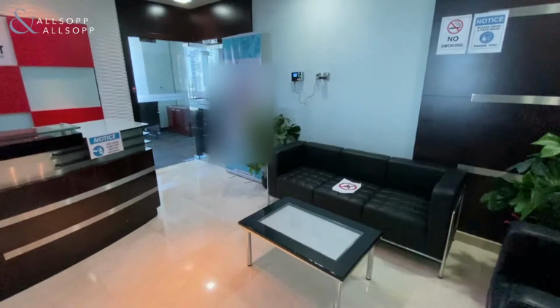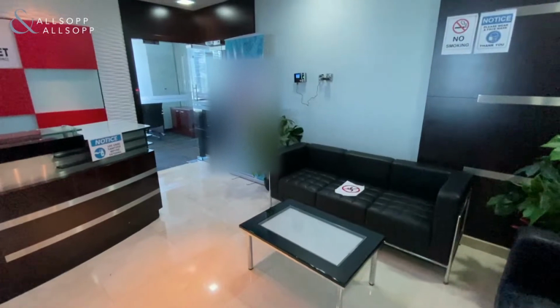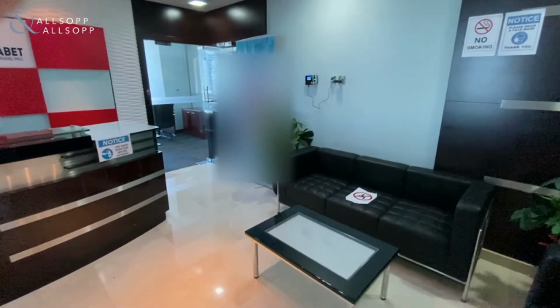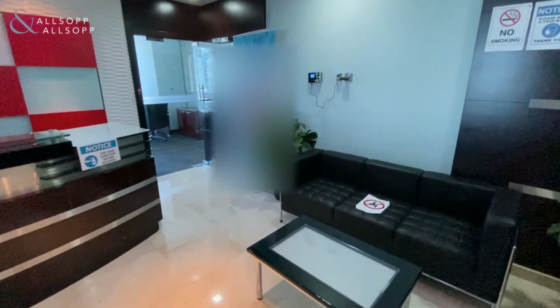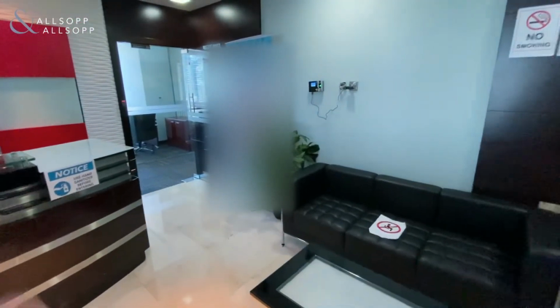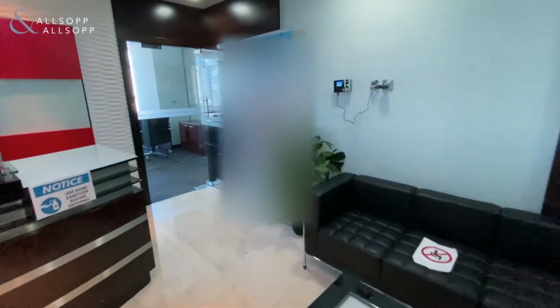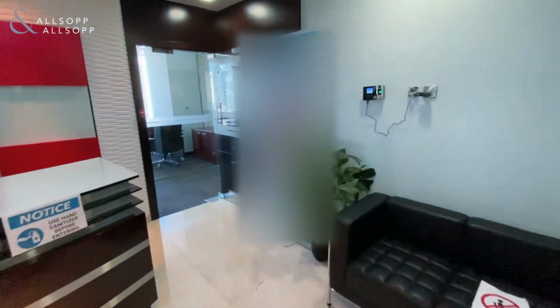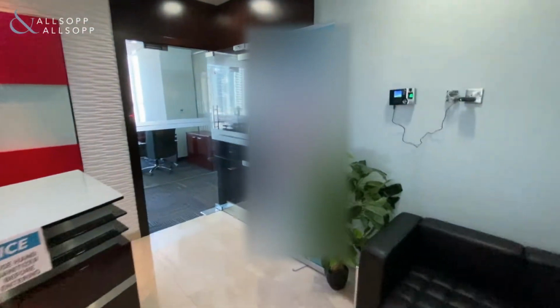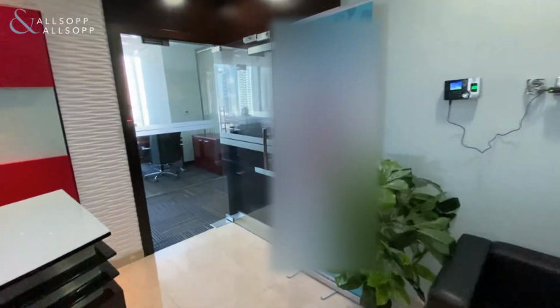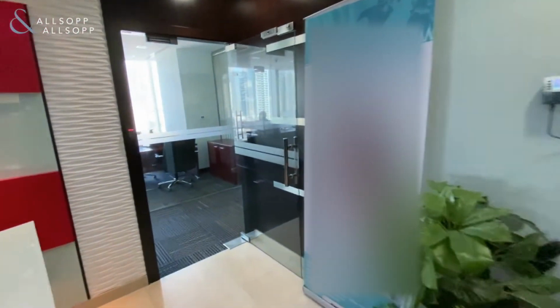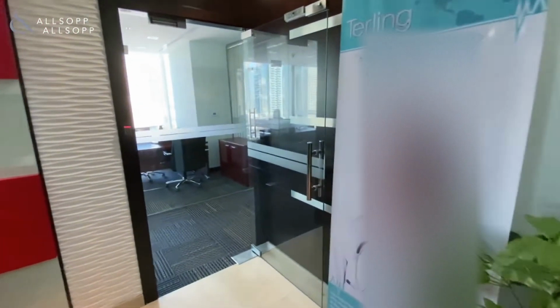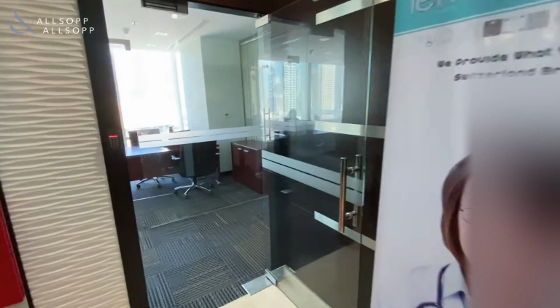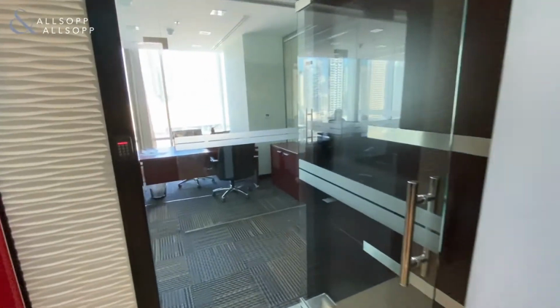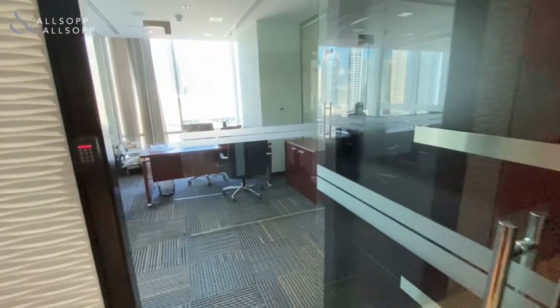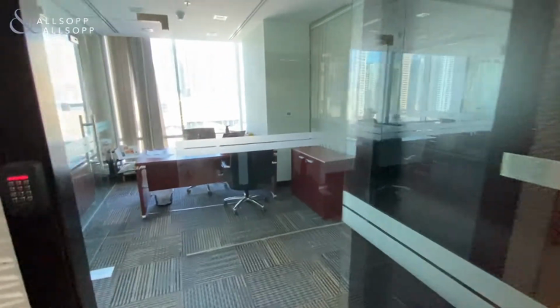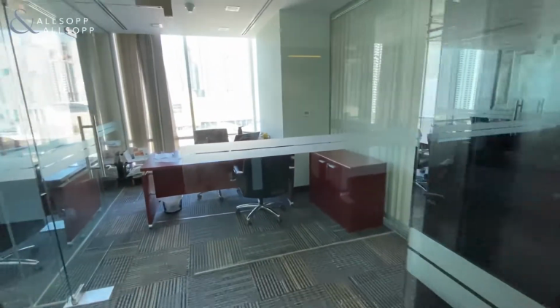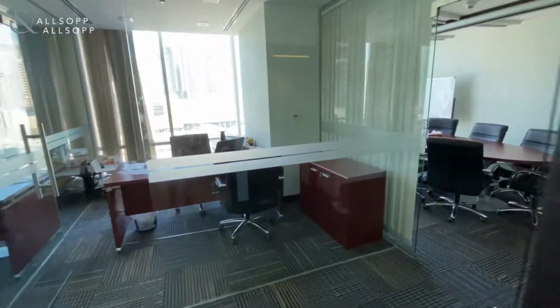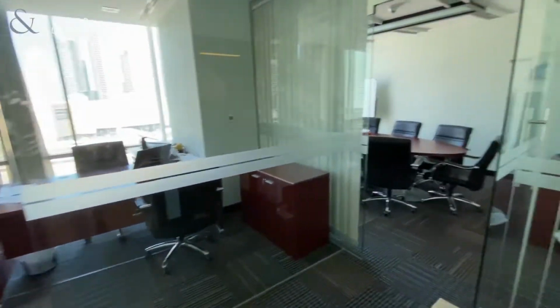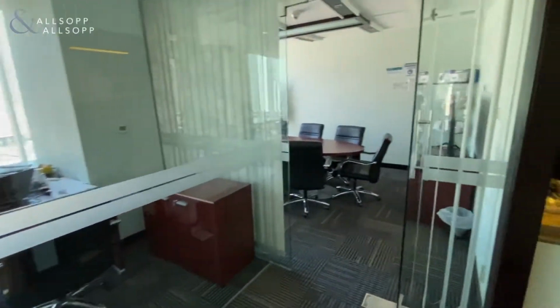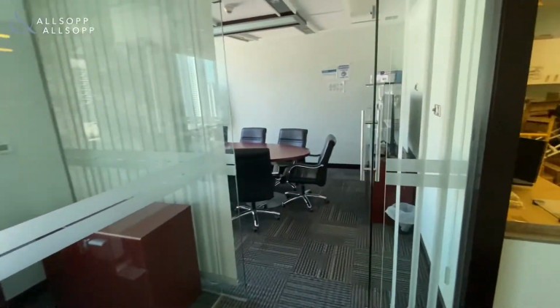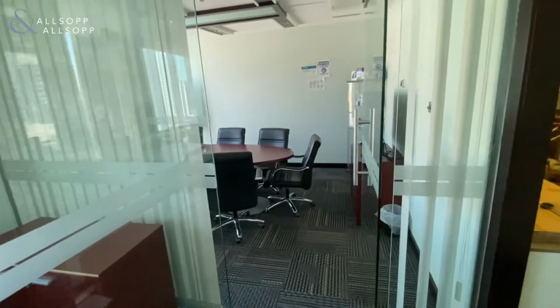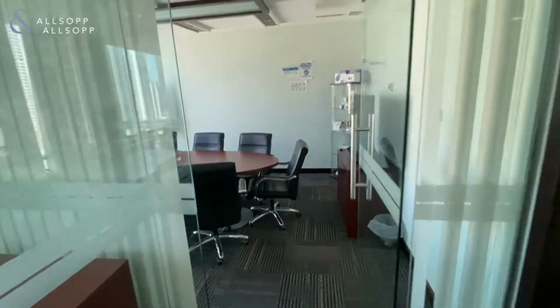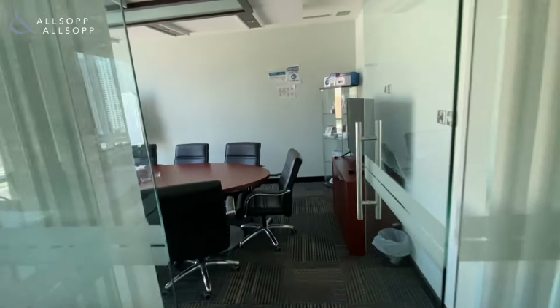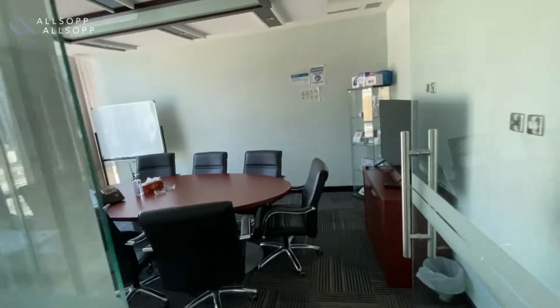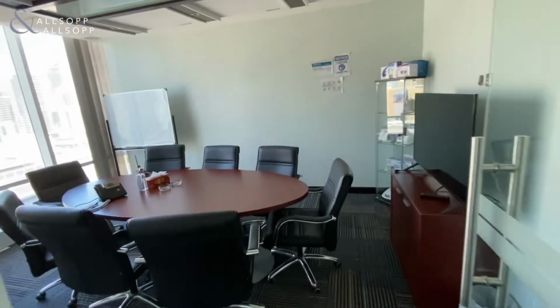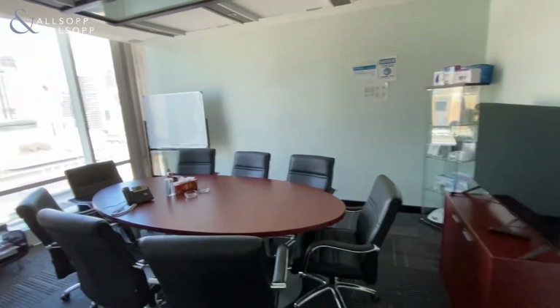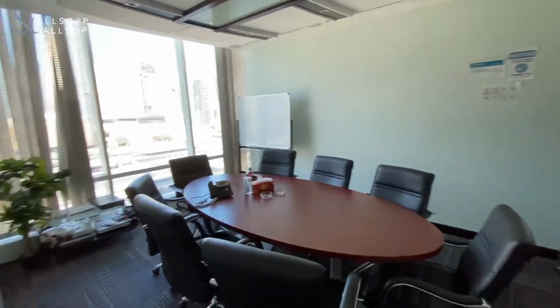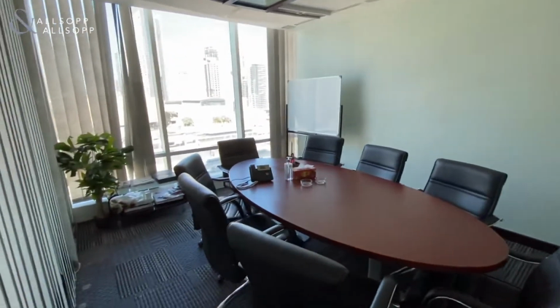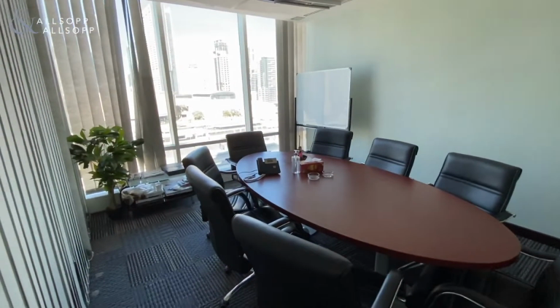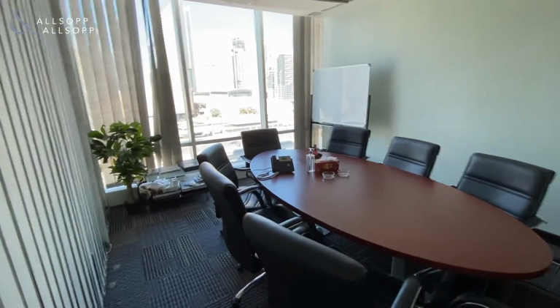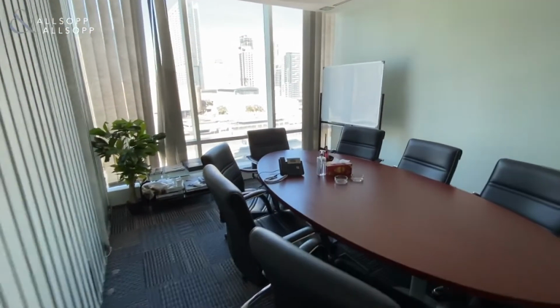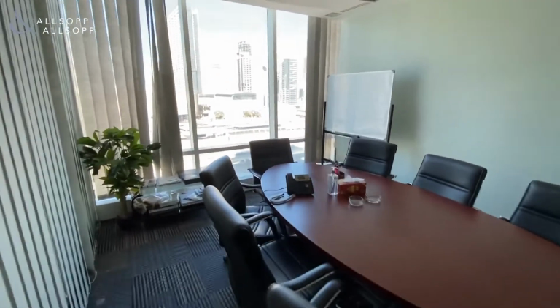Hi there, Gary Stevenson from Allsop and Allsop Commercial Team. Today I'm showing you around a property in Reef Tower. This is a Grade A tower and the property is 2,400 square feet.